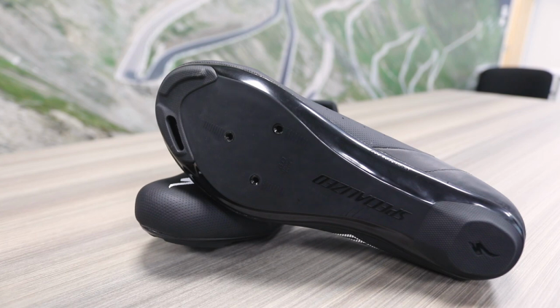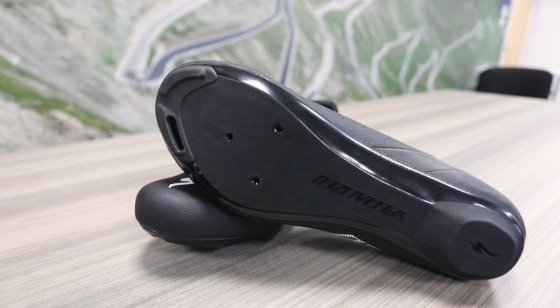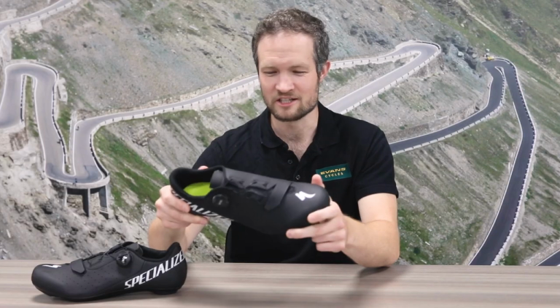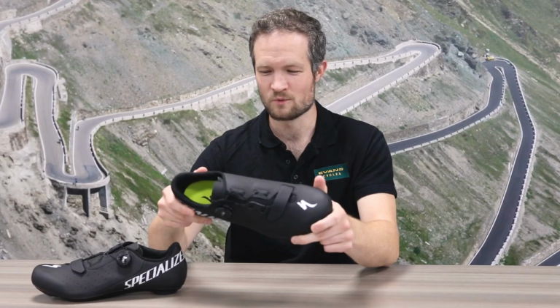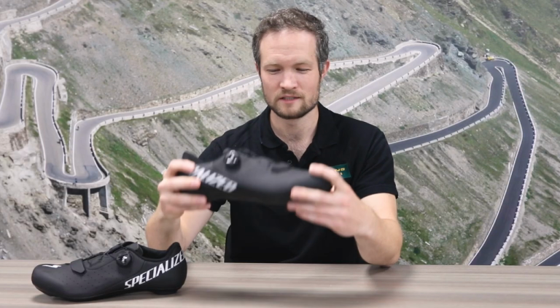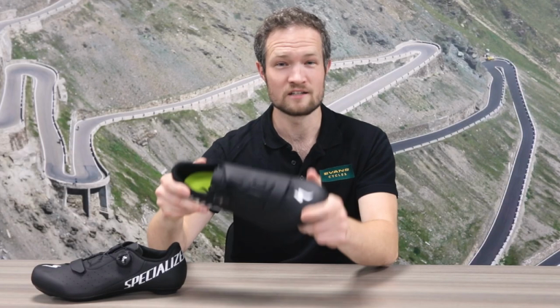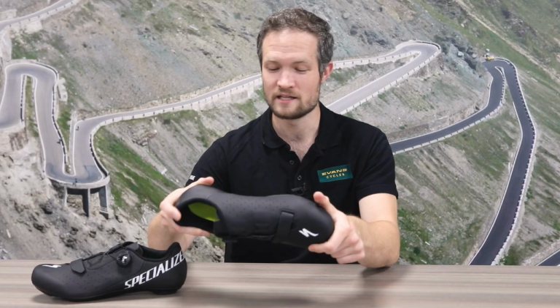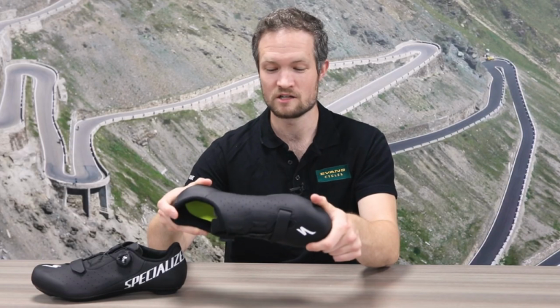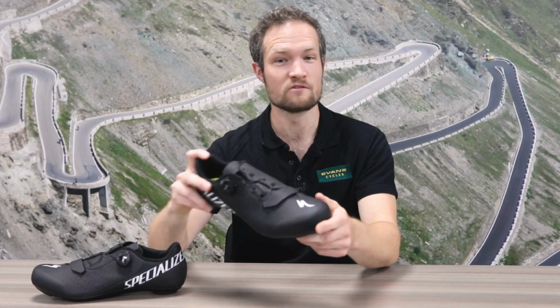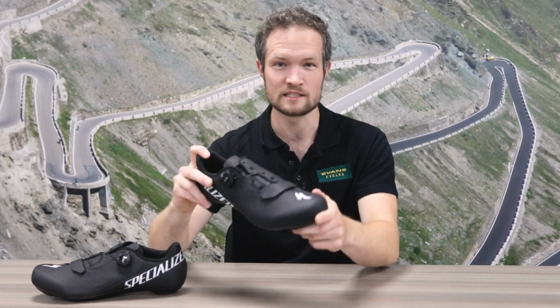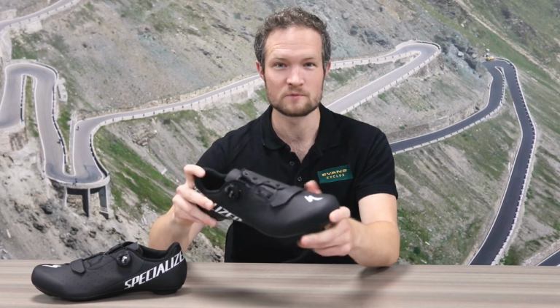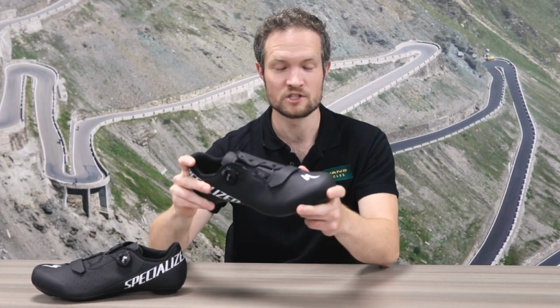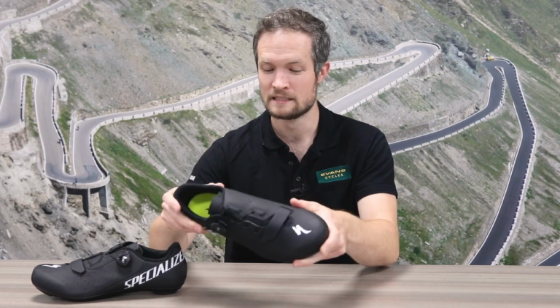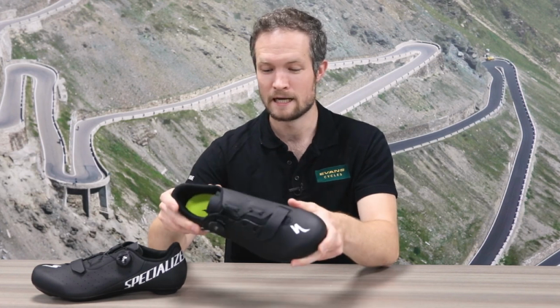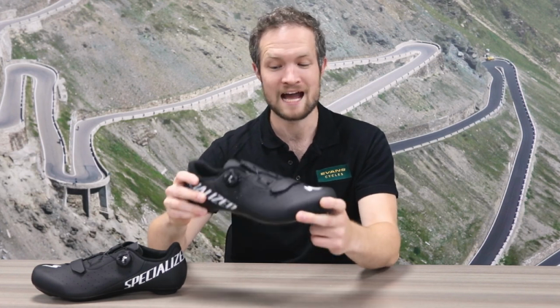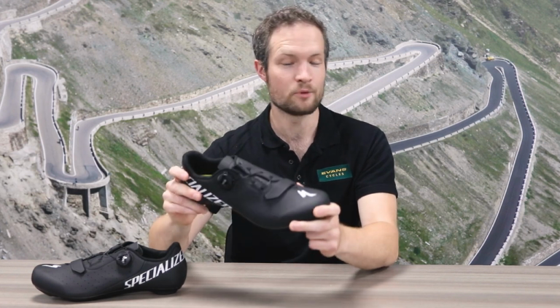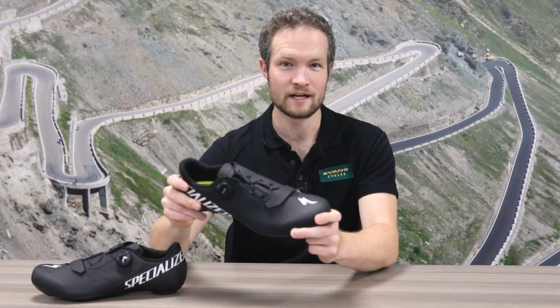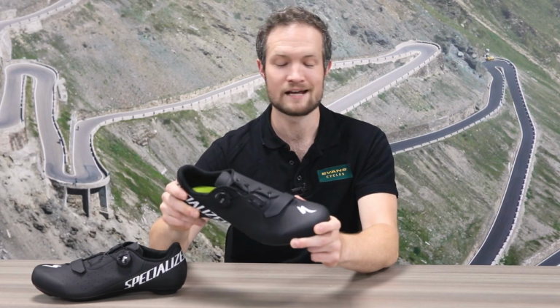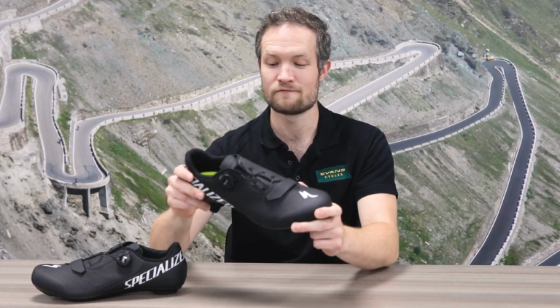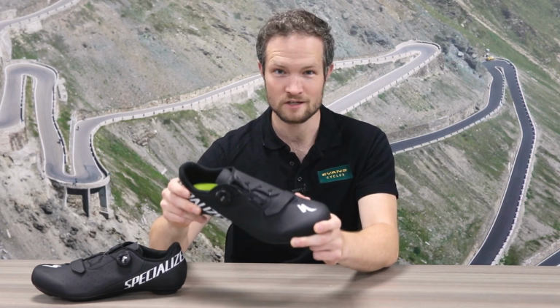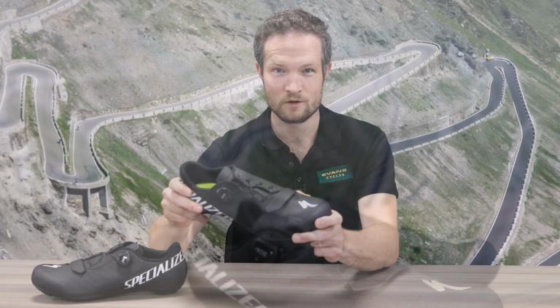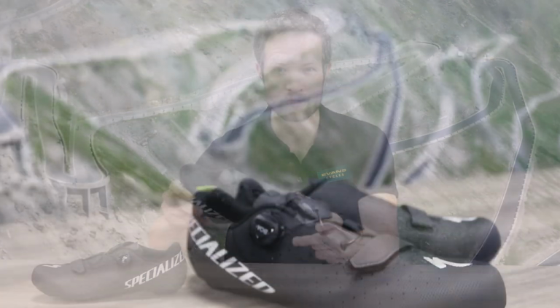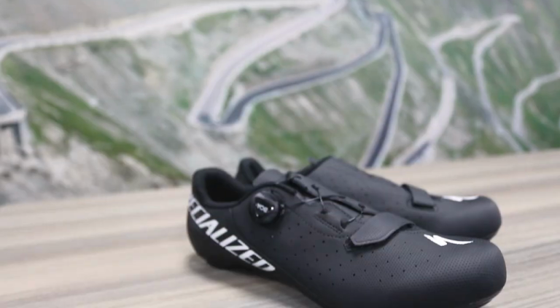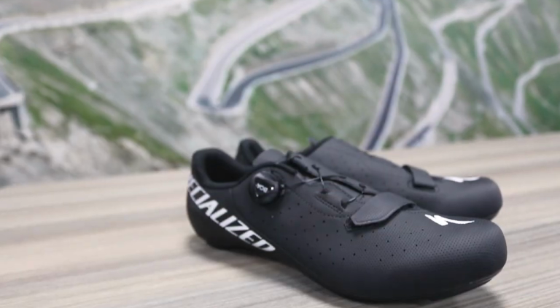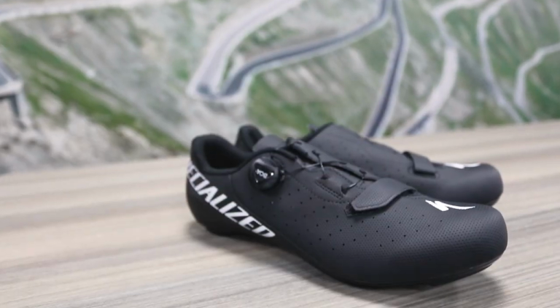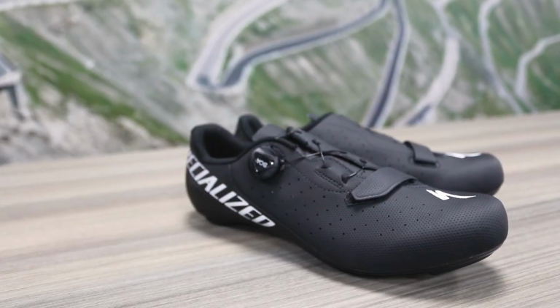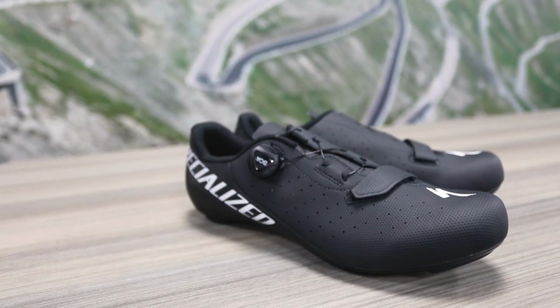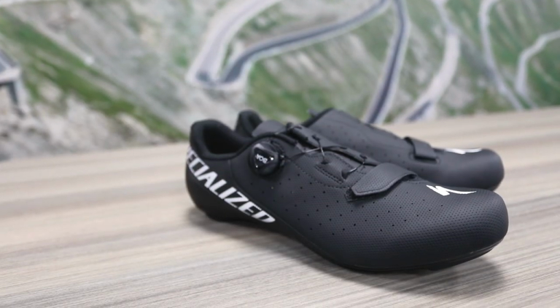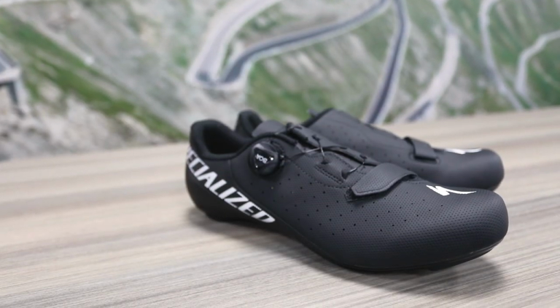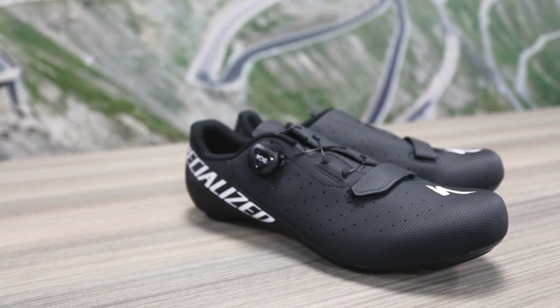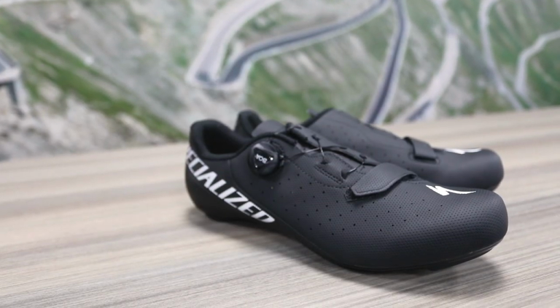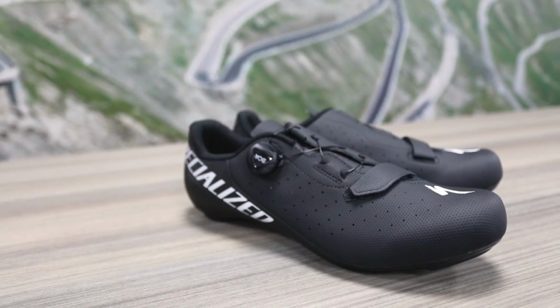They're a really good looking shoe as well — nice and lightweight at just over 260 grams per shoe, so they're absolutely perfect as a first time road shoe. We'll have a full review coming up very soon on the blog, so check that out in the link description below.